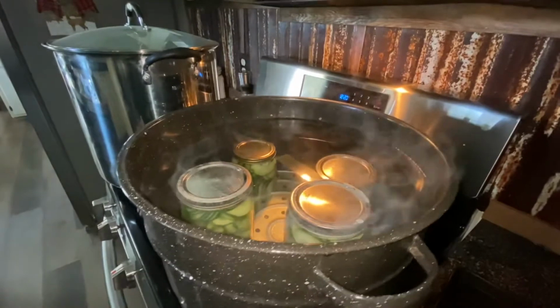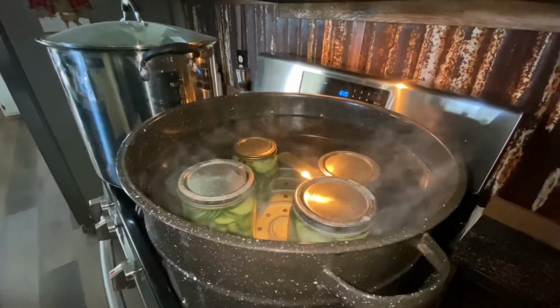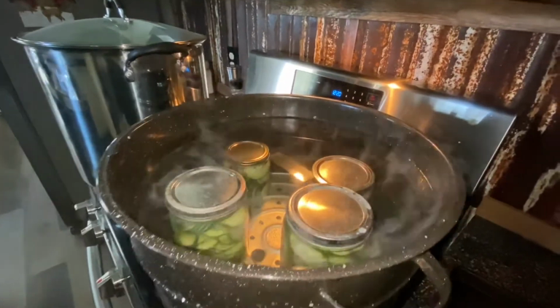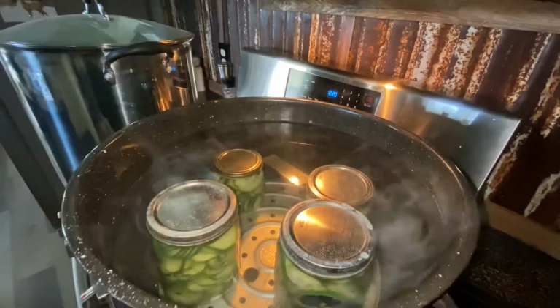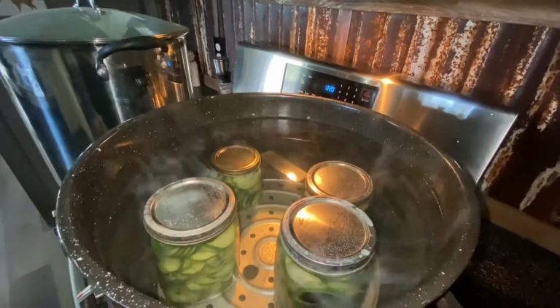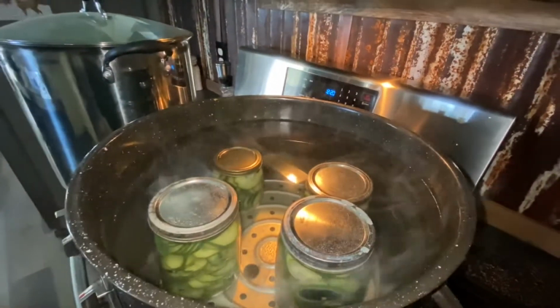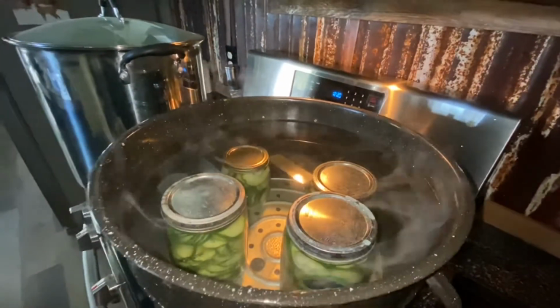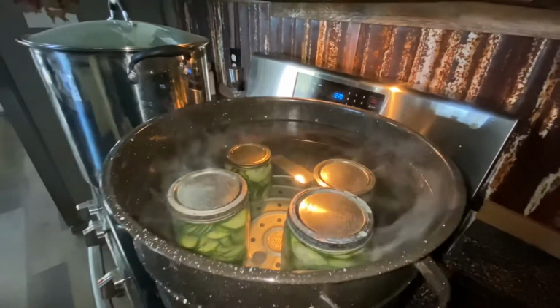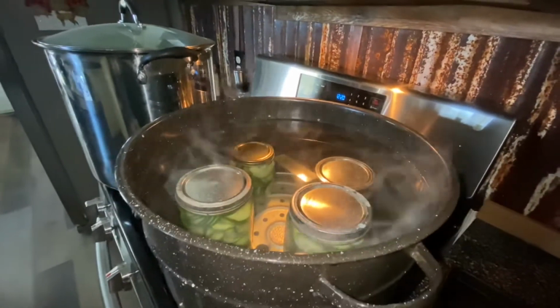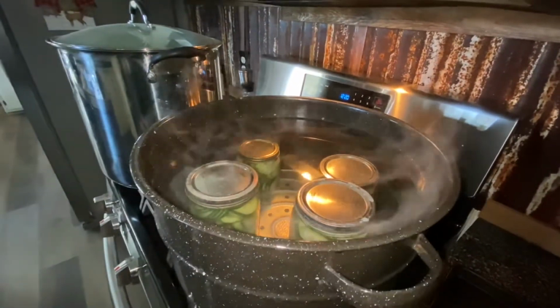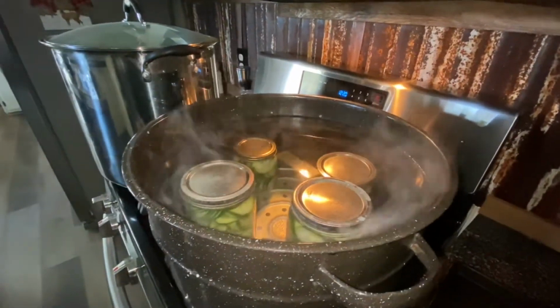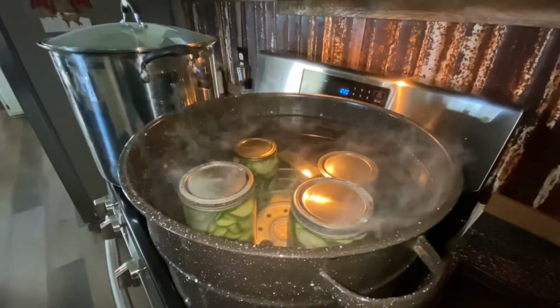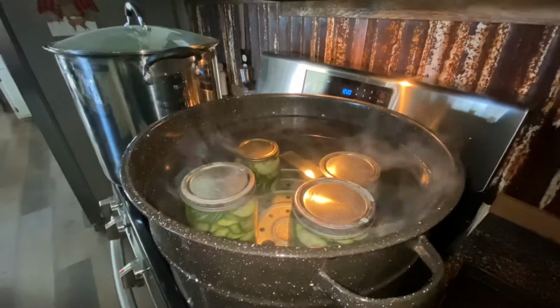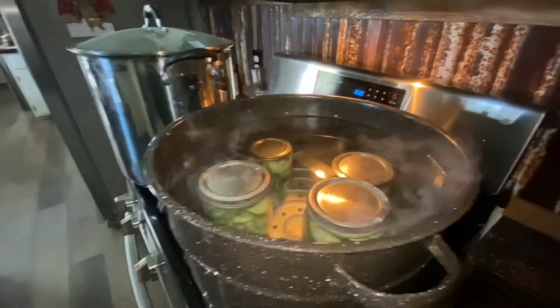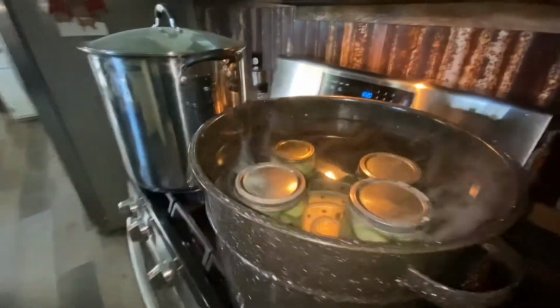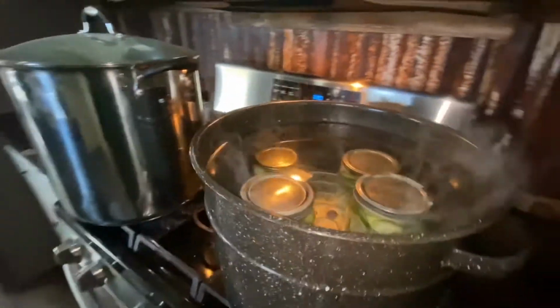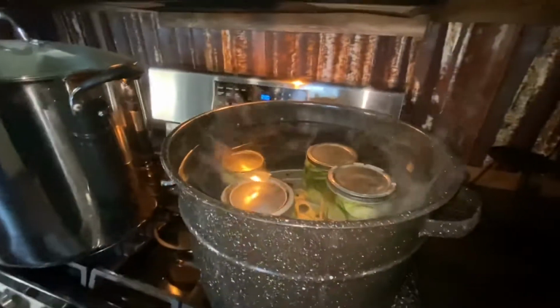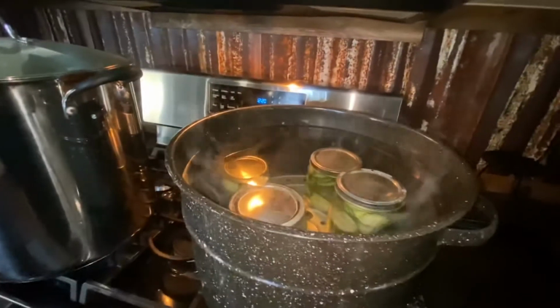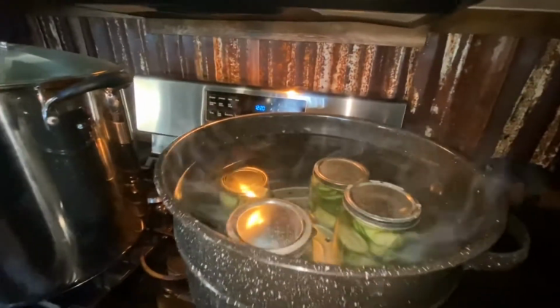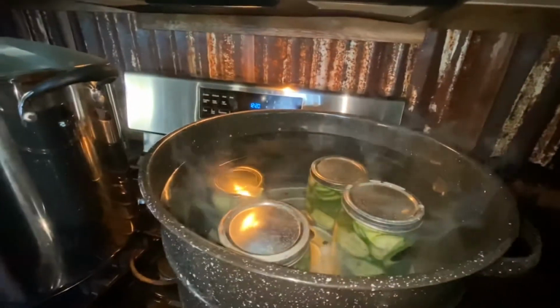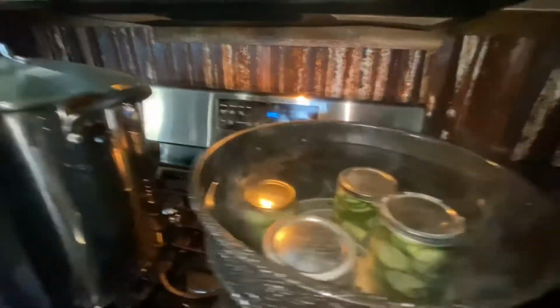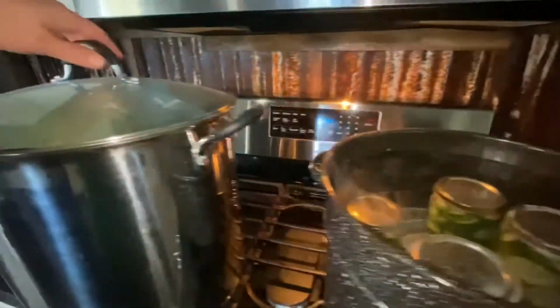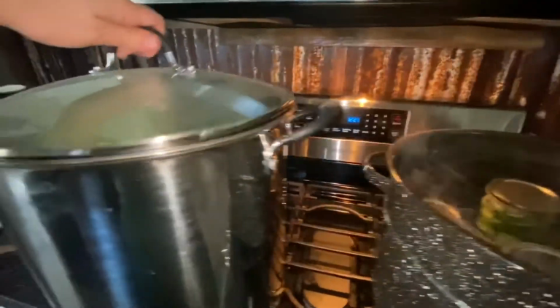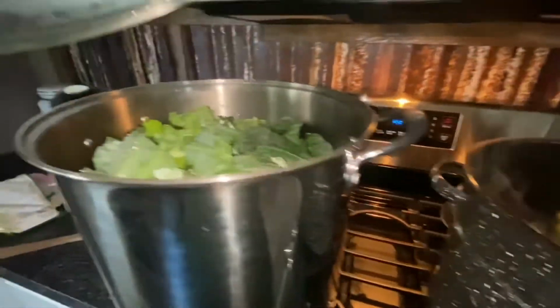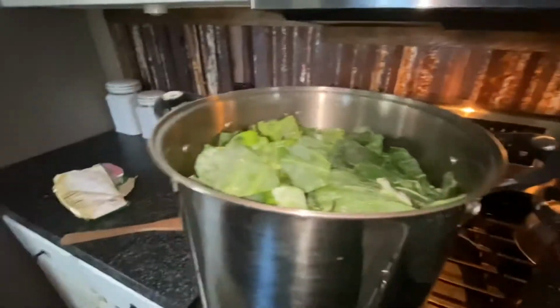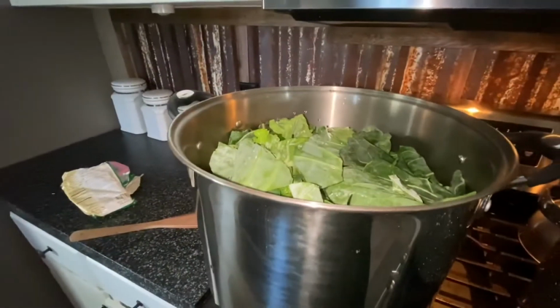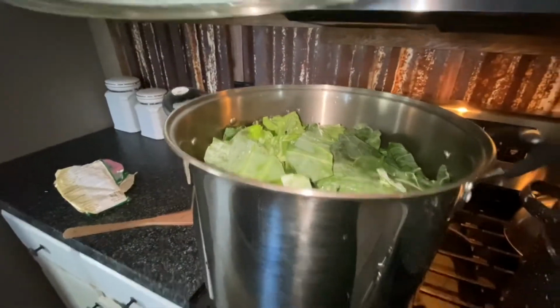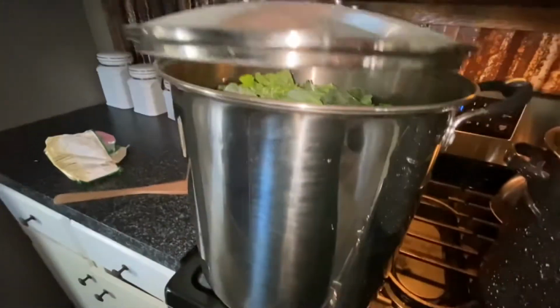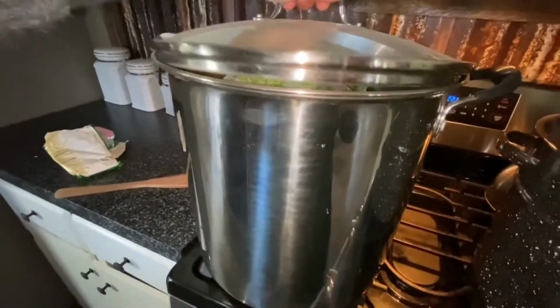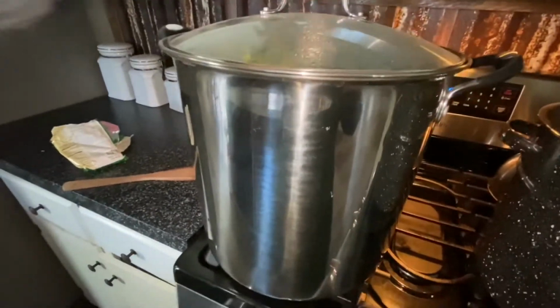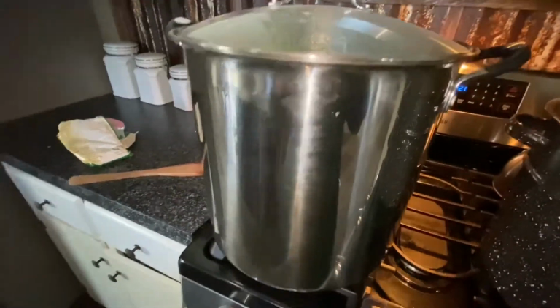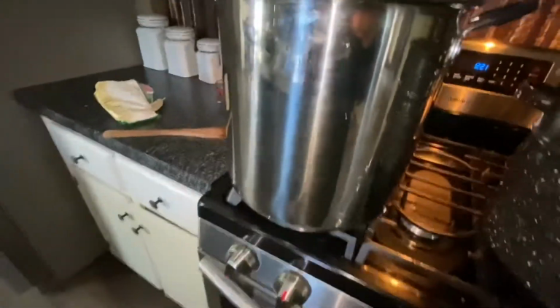I've got my pickles in there ready to come up to a nice boil and I'll probably leave those in there for about 20 minutes — that's just a straight up water bath can. And then we've got our collards; those need to cook down for at least the next hour or so.